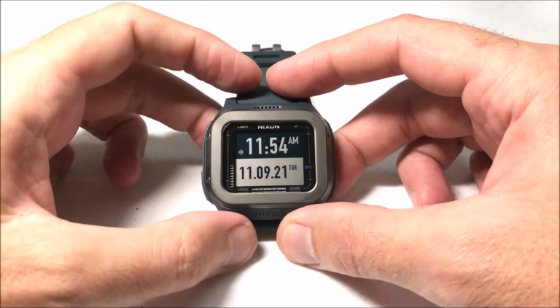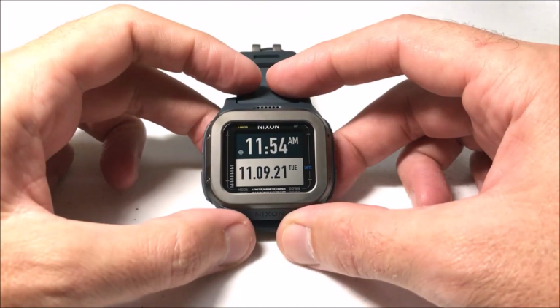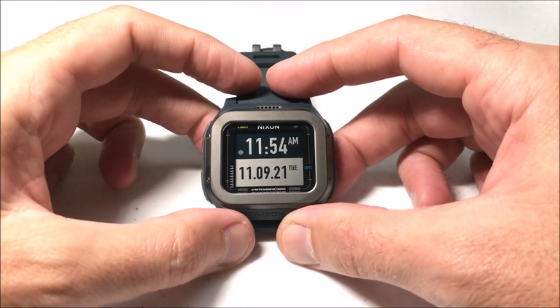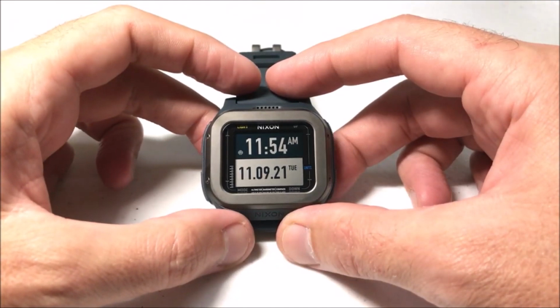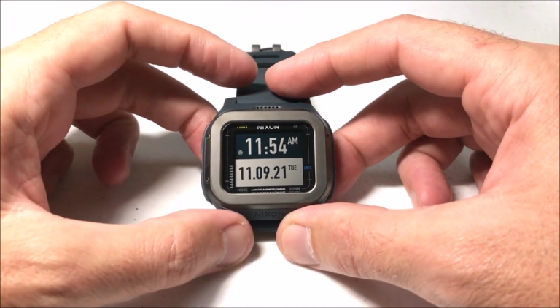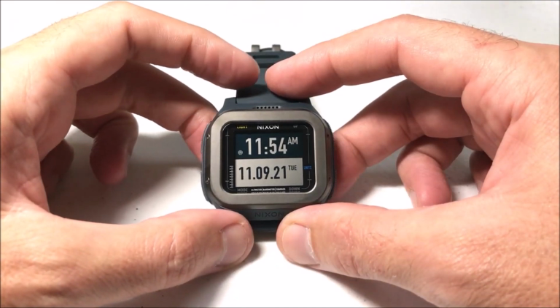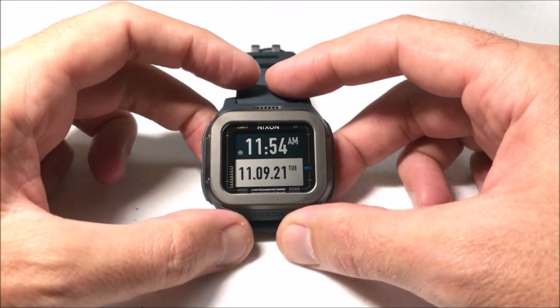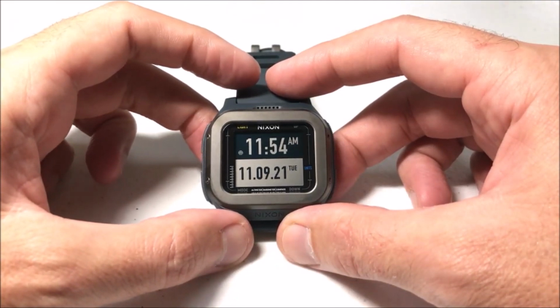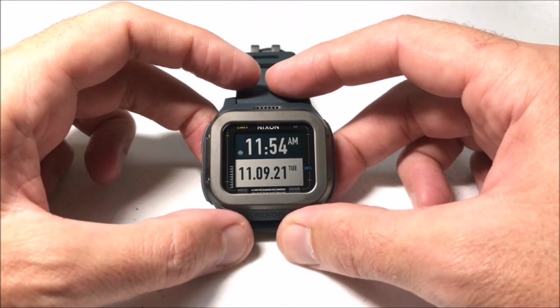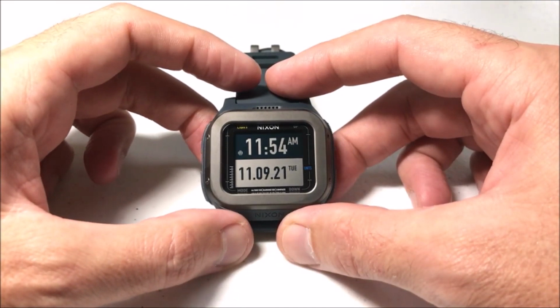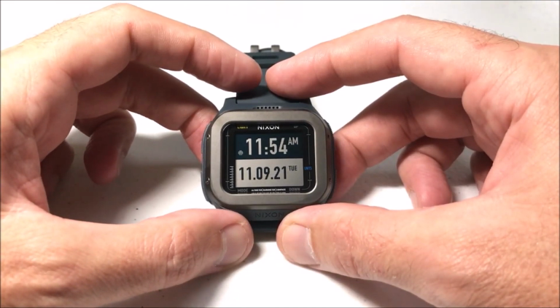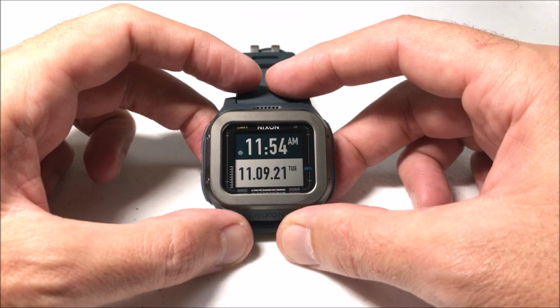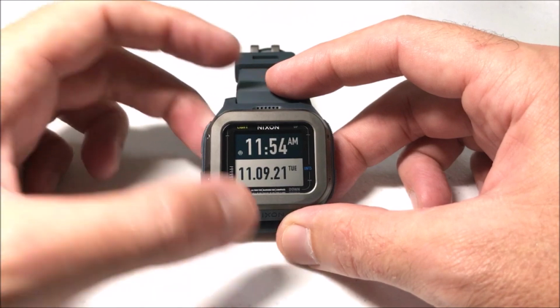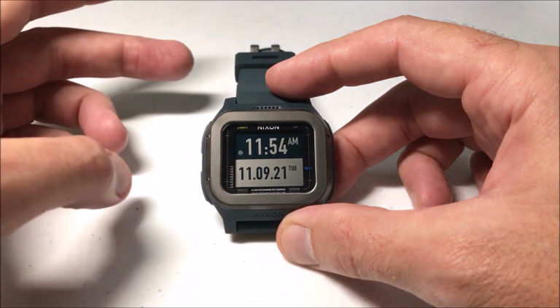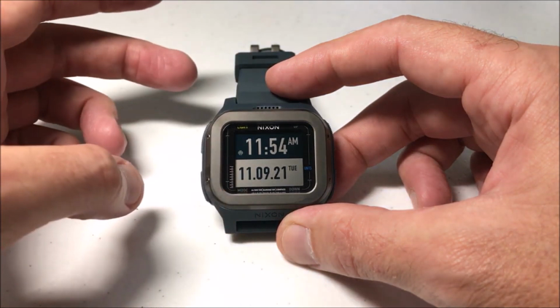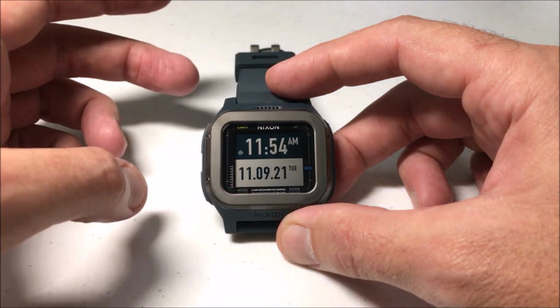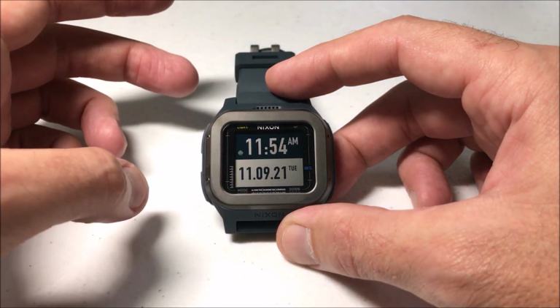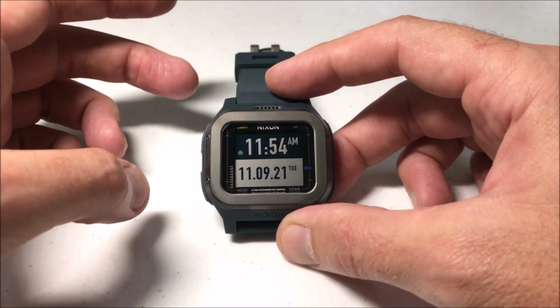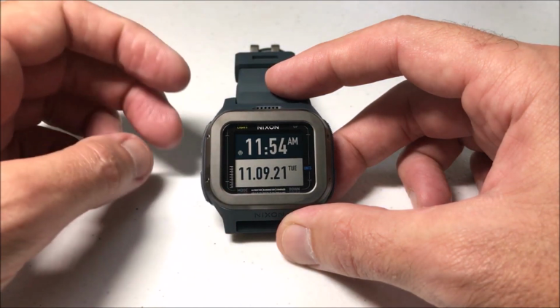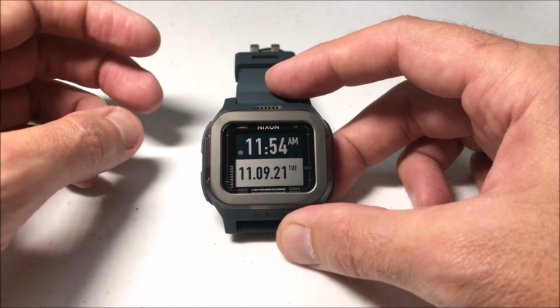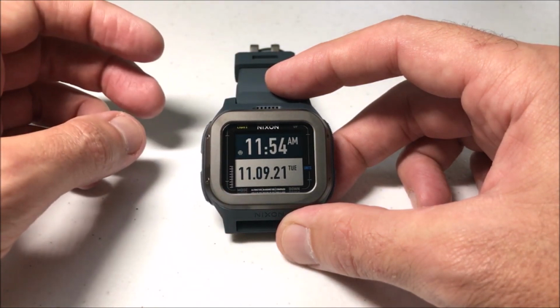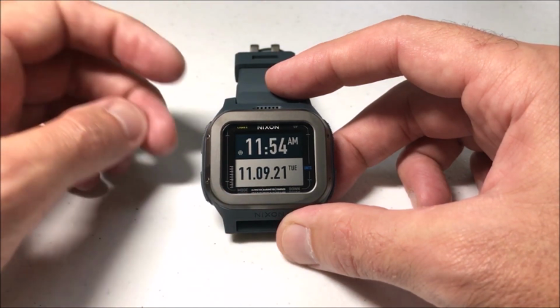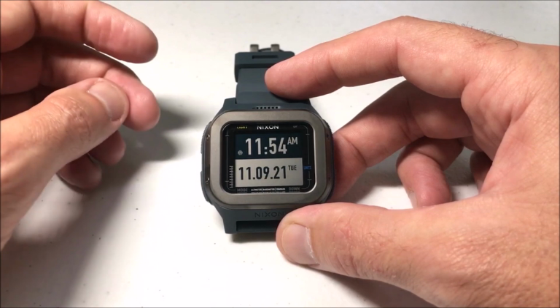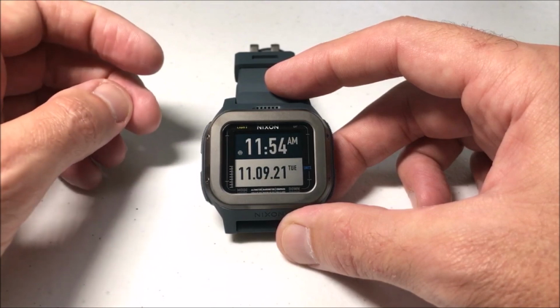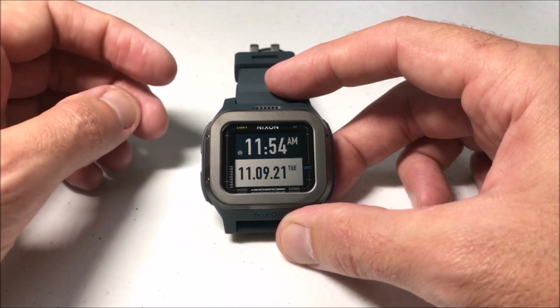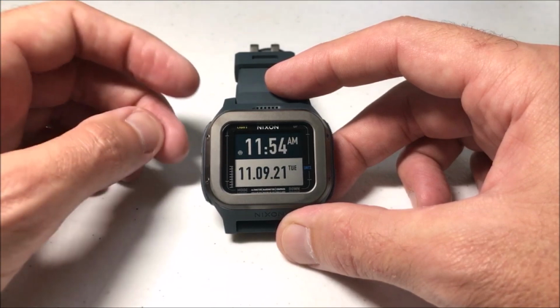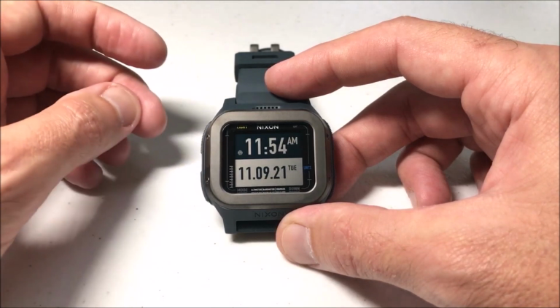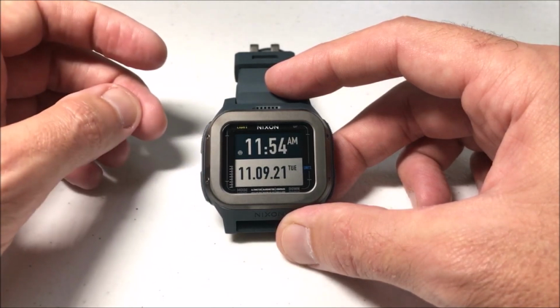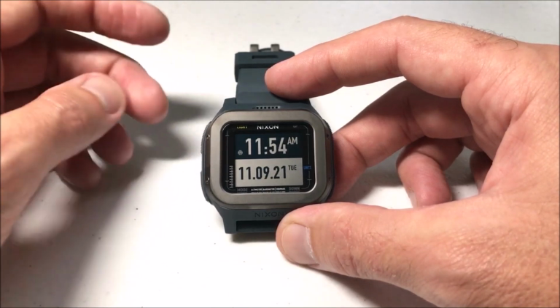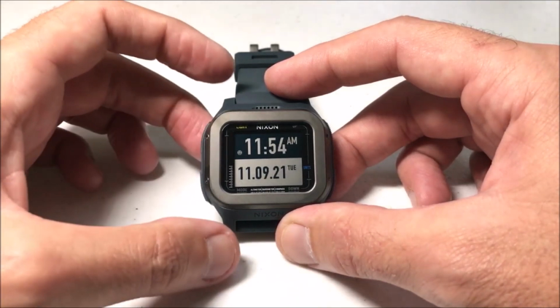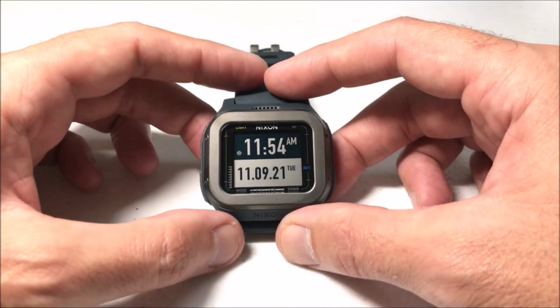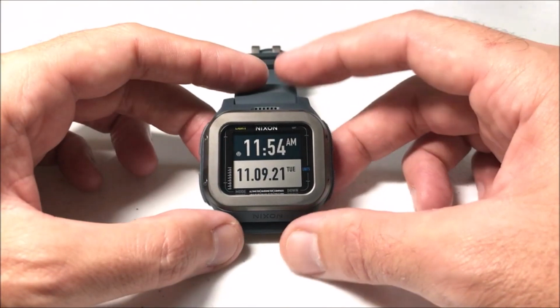Hey everybody, in today's video I'm going to be showing you how to set the alarm time on your Nixon Regulus Expedition watch. You've actually got two alarms on this watch you can set. You can set the time on them and then they each have a toggle where you can basically turn them on or off. I'm going to show you how to do that. It's pretty simple.